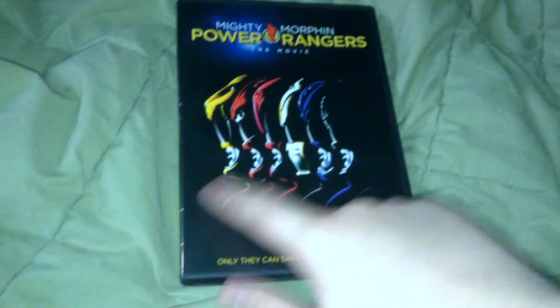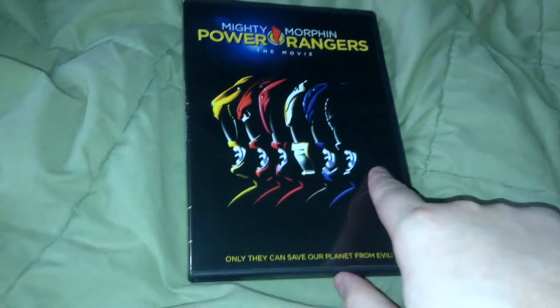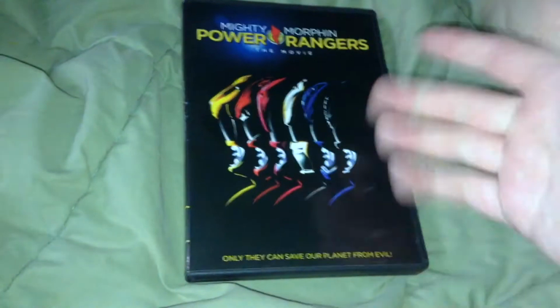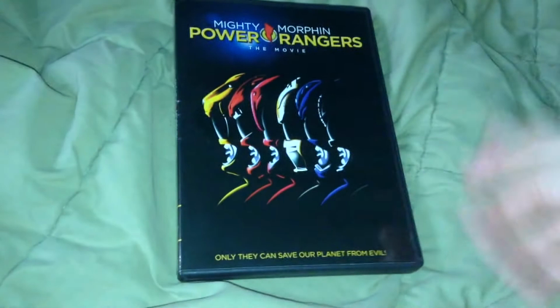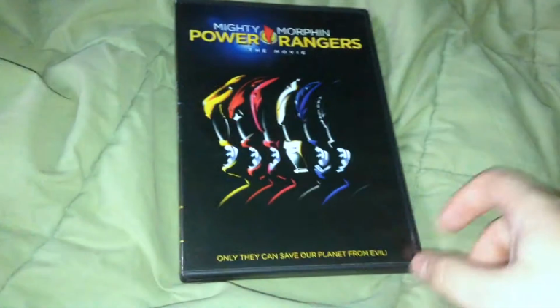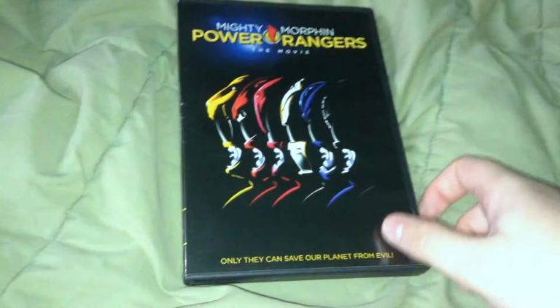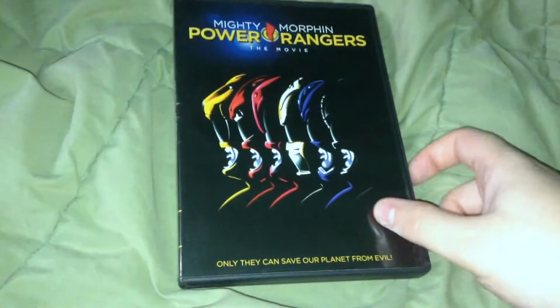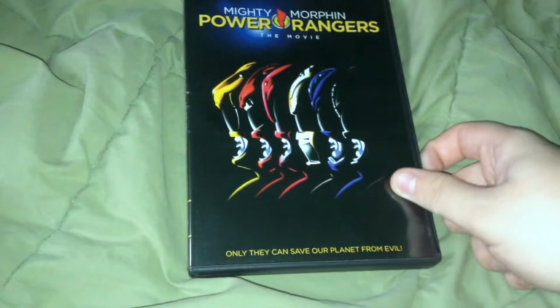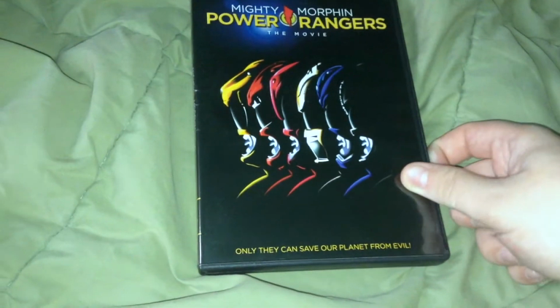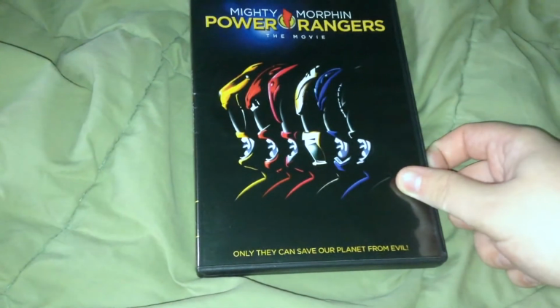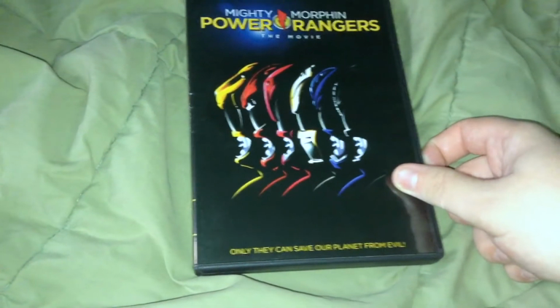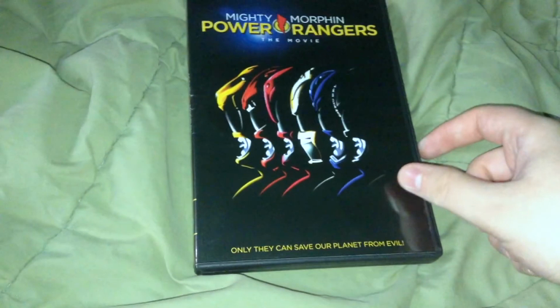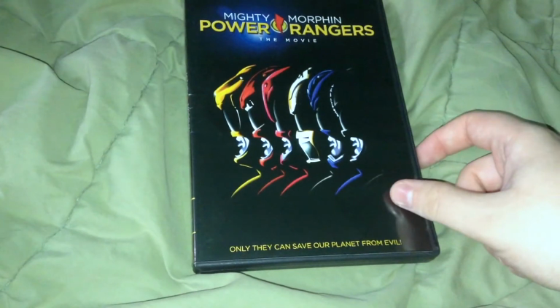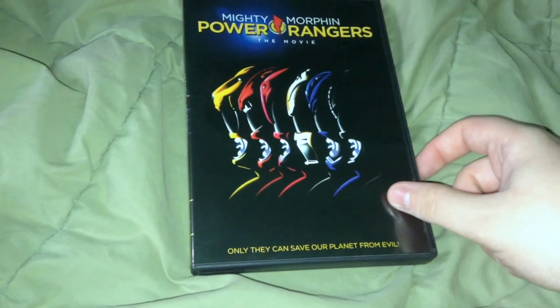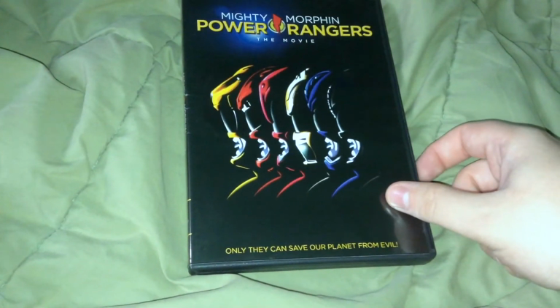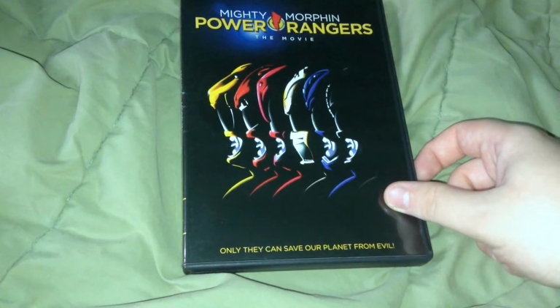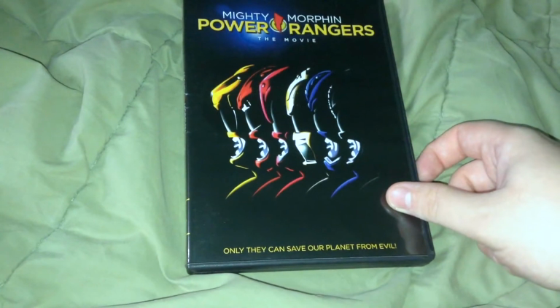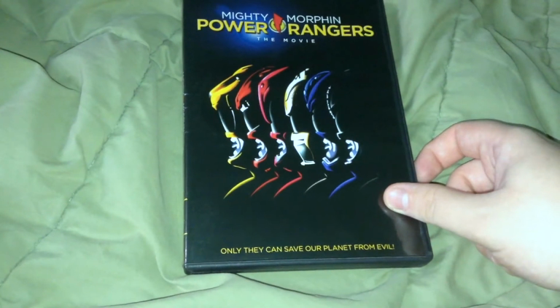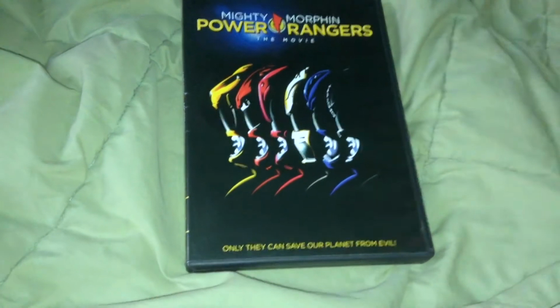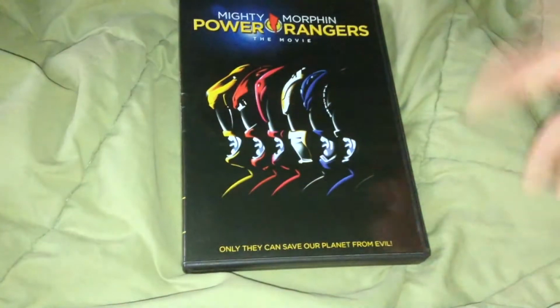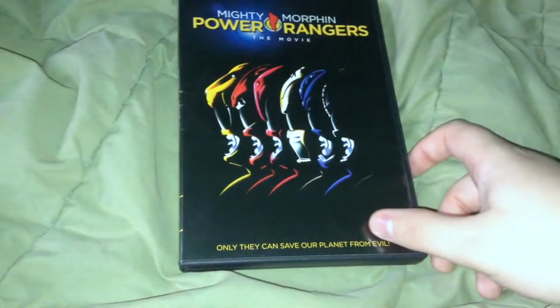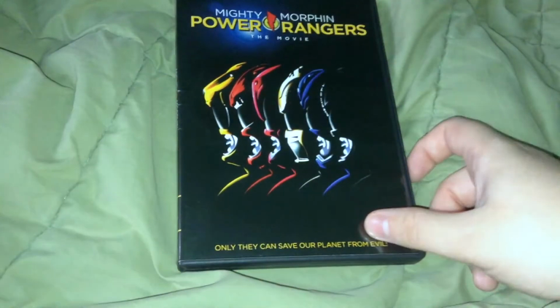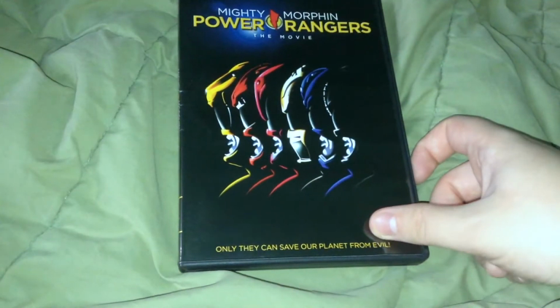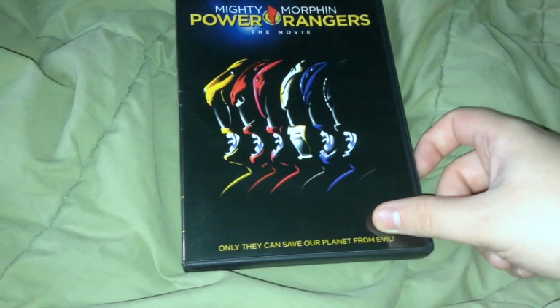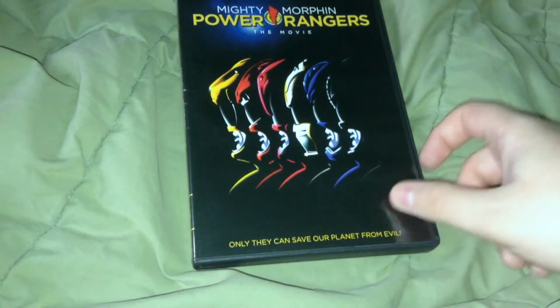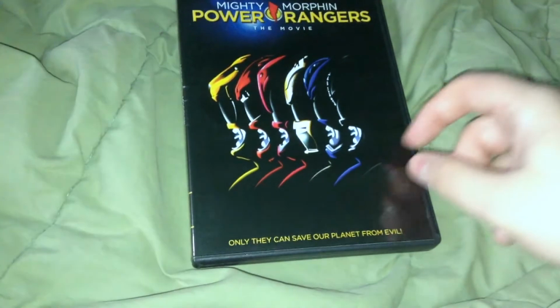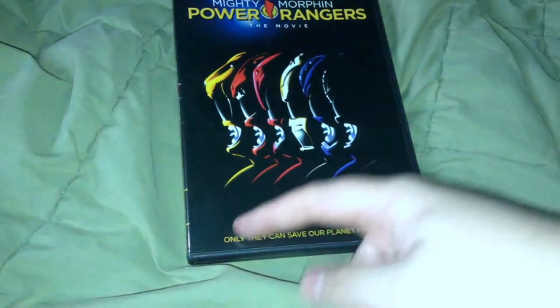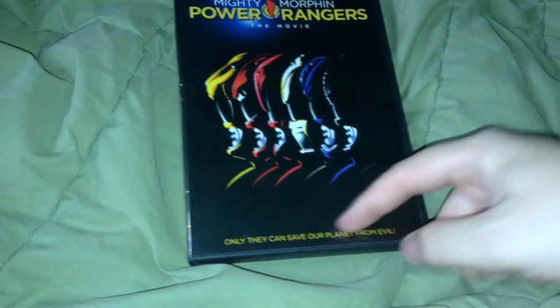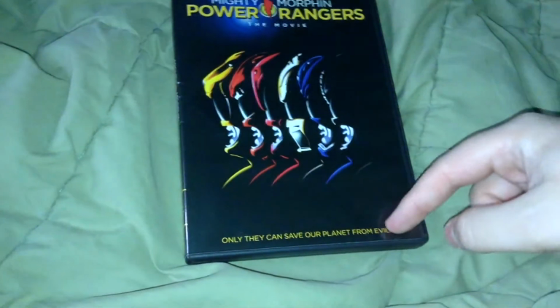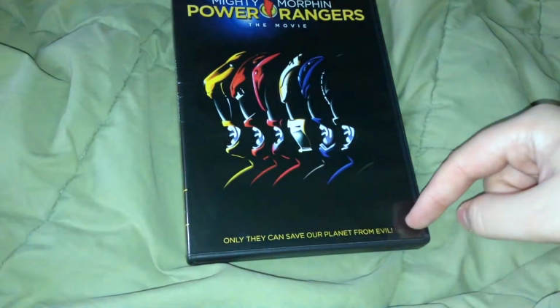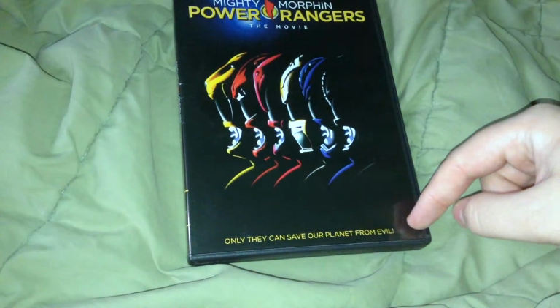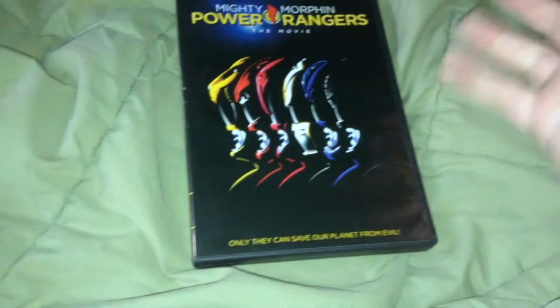So I'm gonna find out the main six Rangers right there from the original movie poster. They haven't released Blu-rays of the two movies yet — I don't get why. Only they can save our planet from evil.